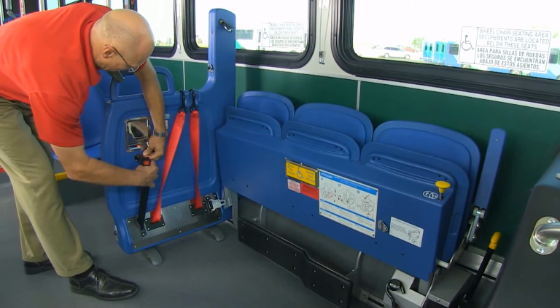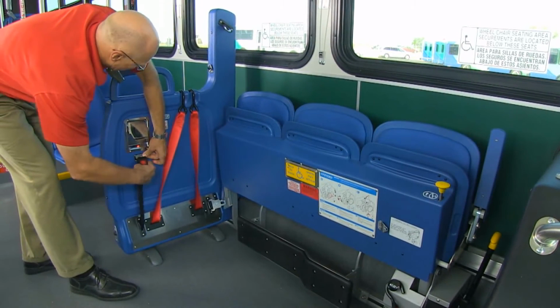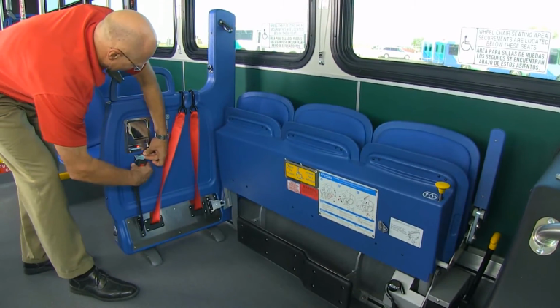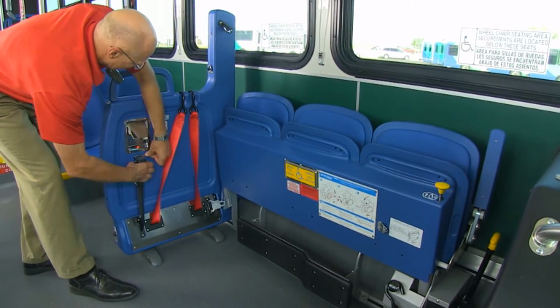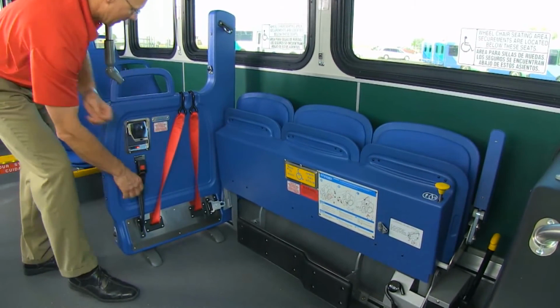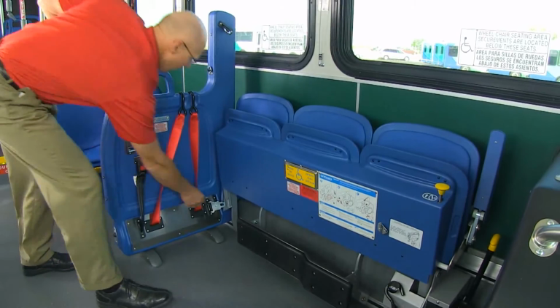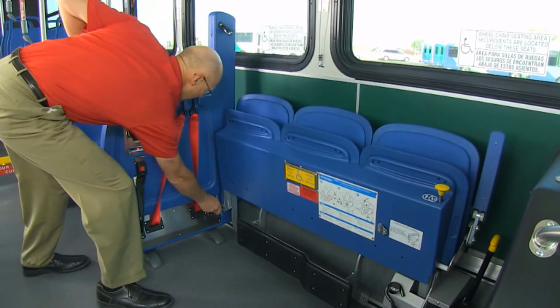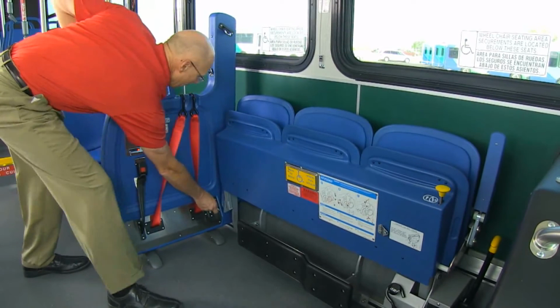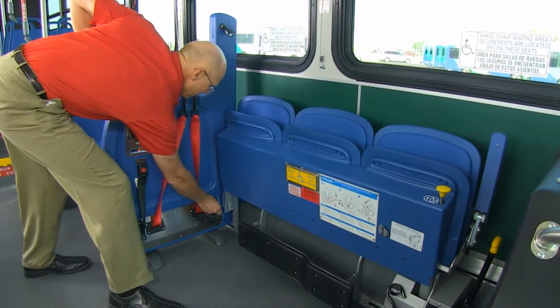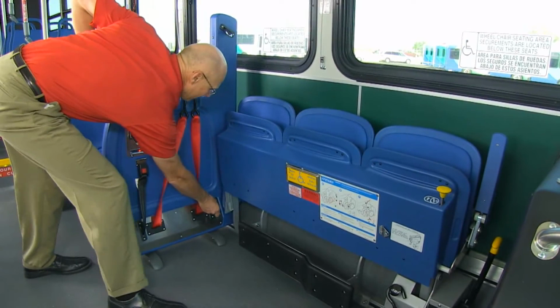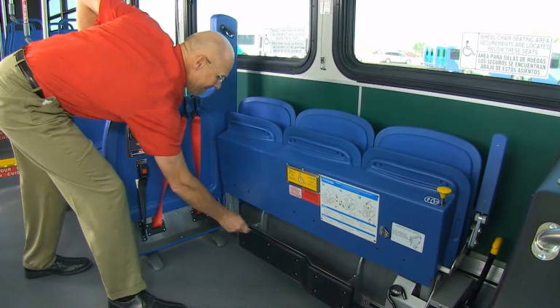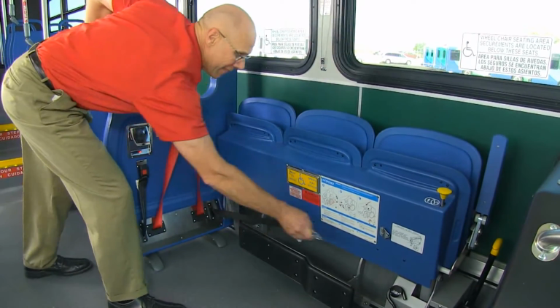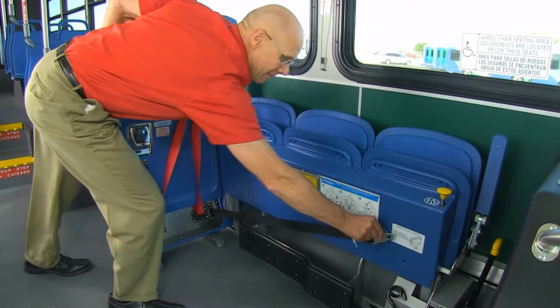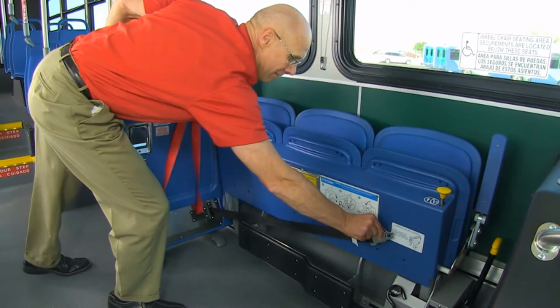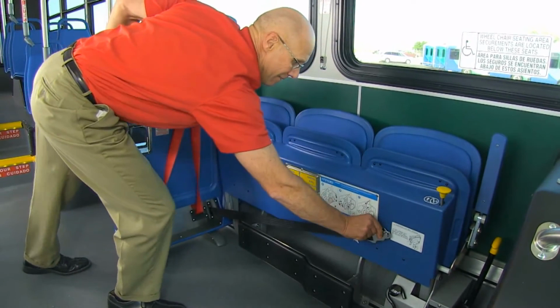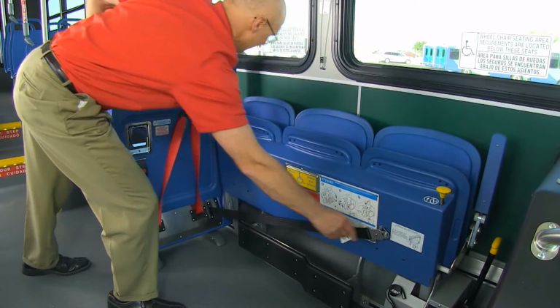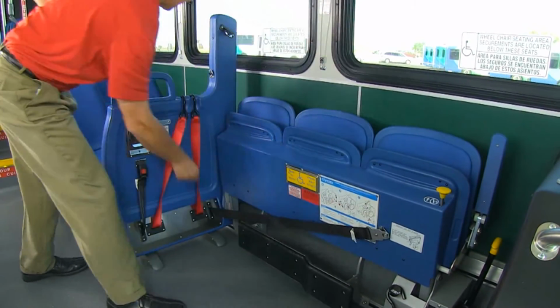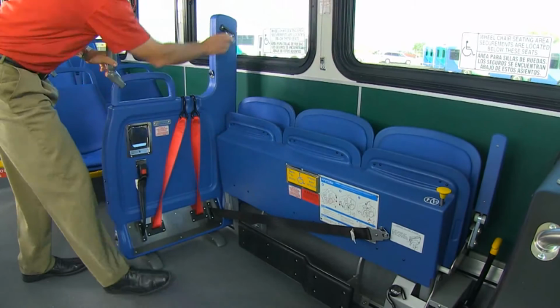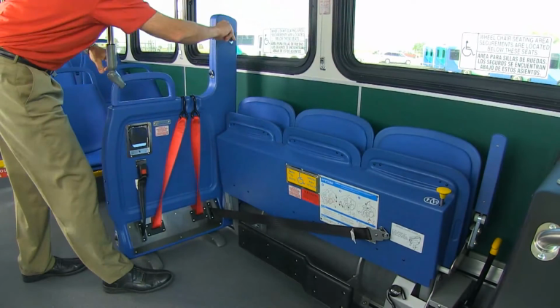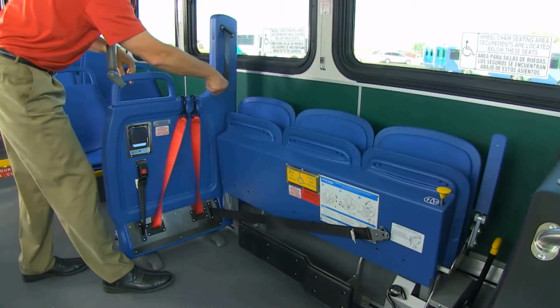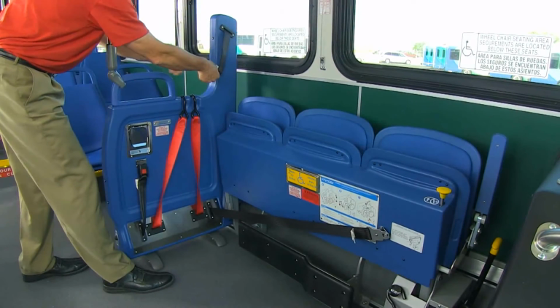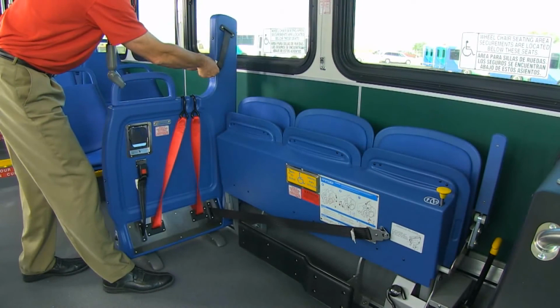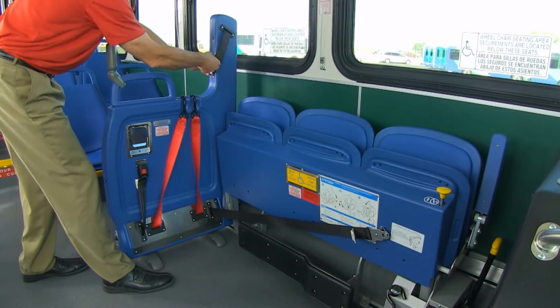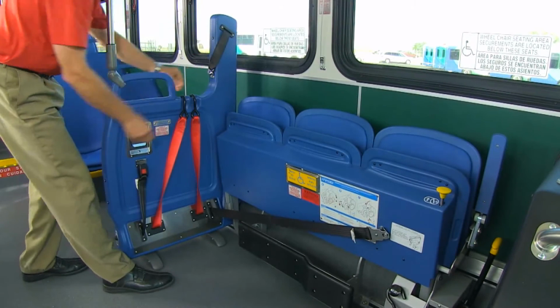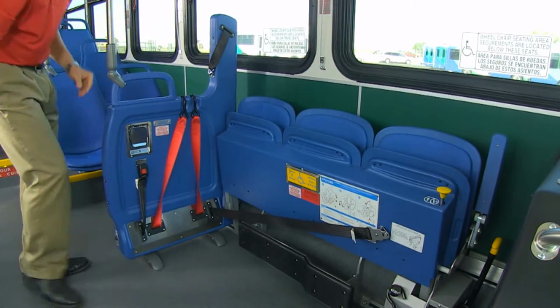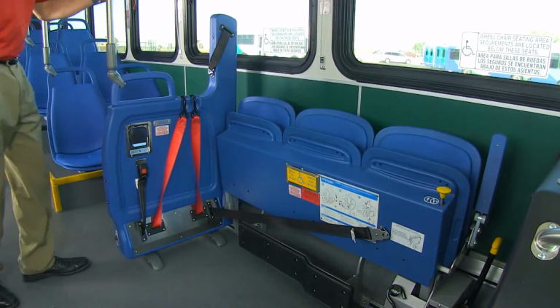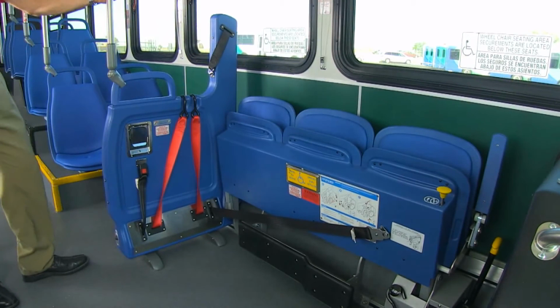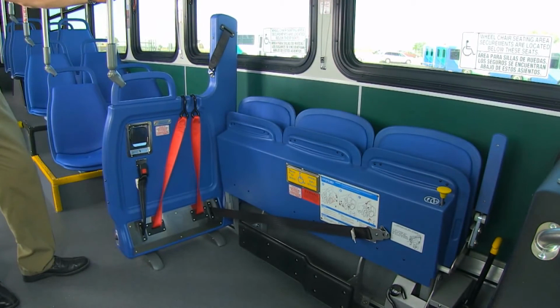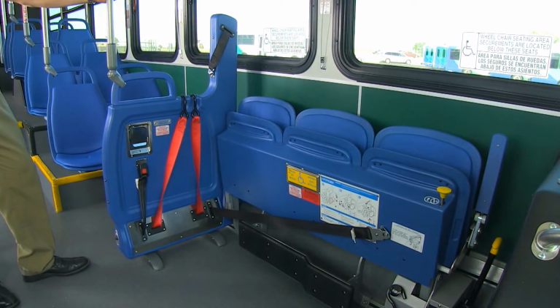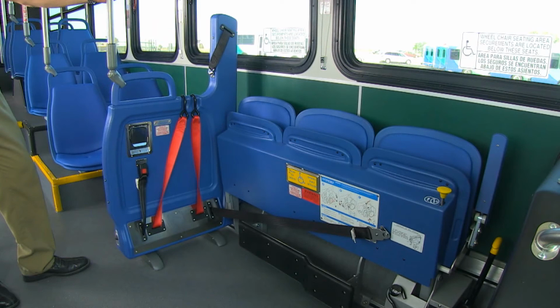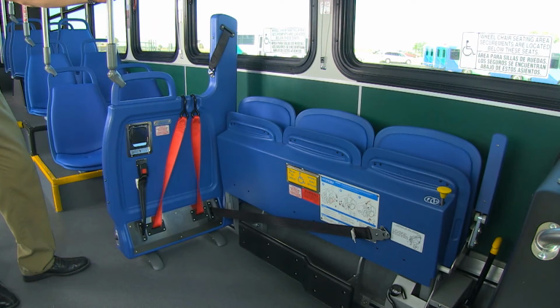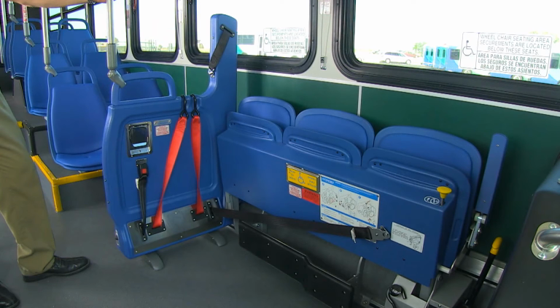Finally, secure the occupant belts in three designated stowage locations: to the barrier clip, to the seat bottom panel pin, and to the tower pin. Now the system is ready for passenger securement.